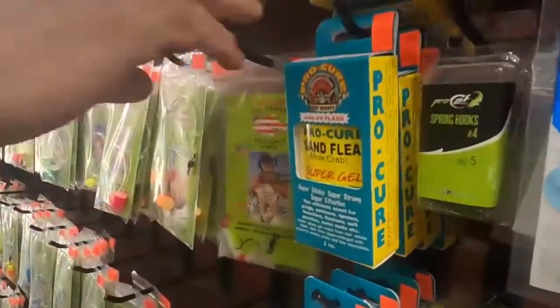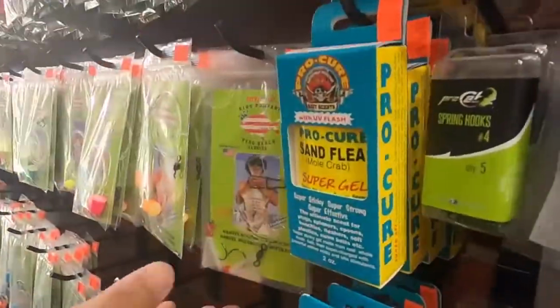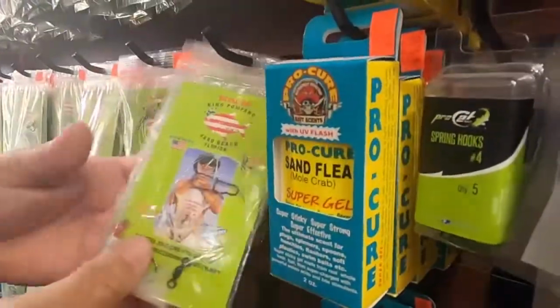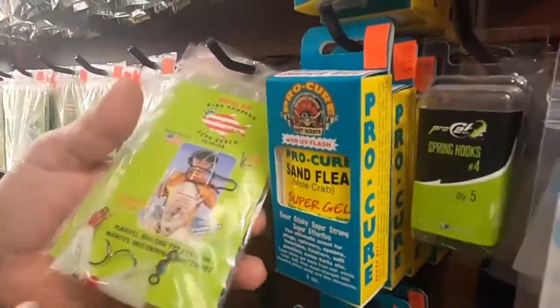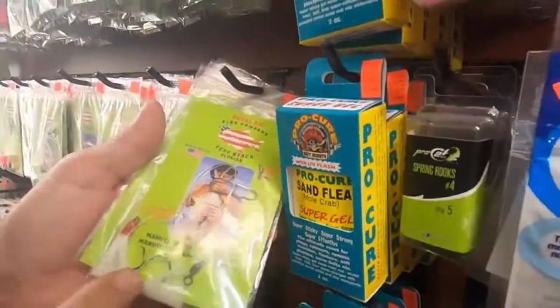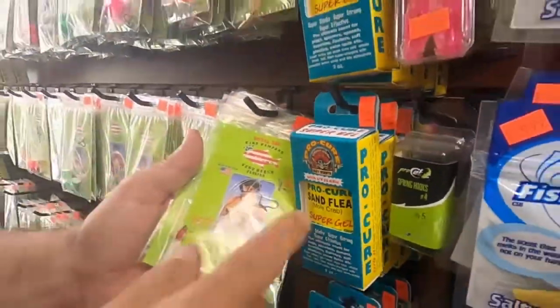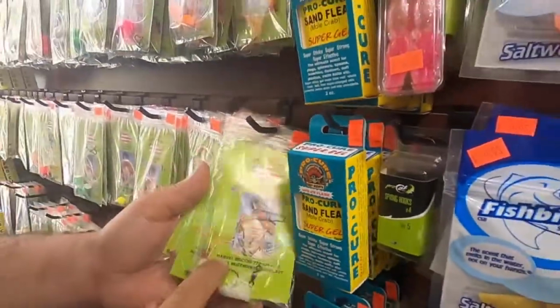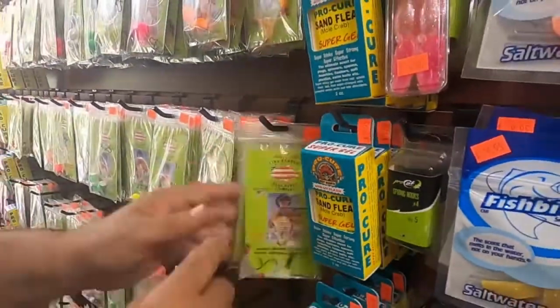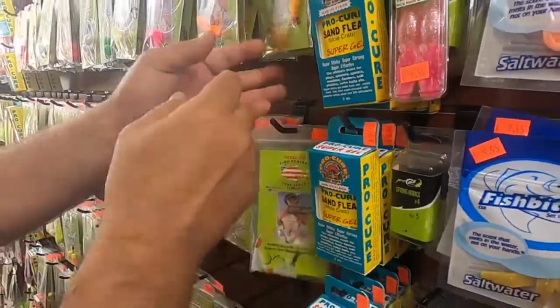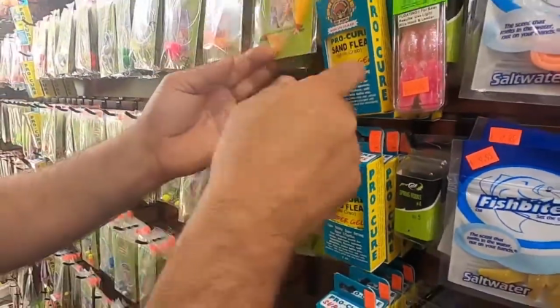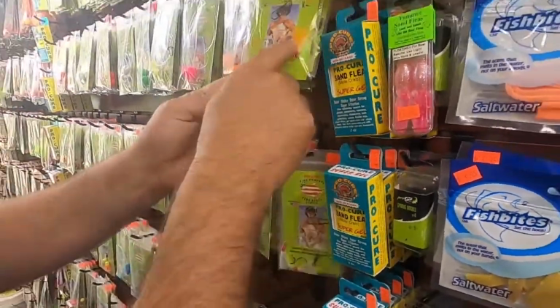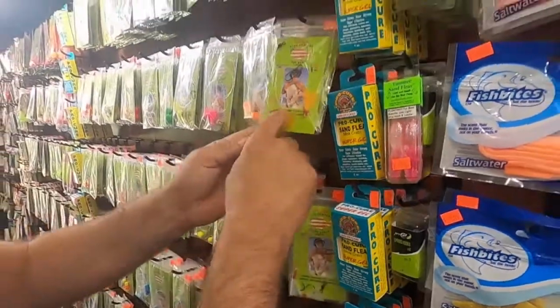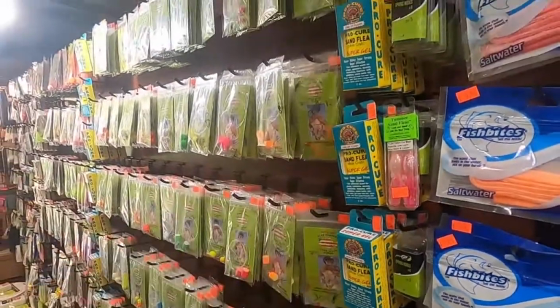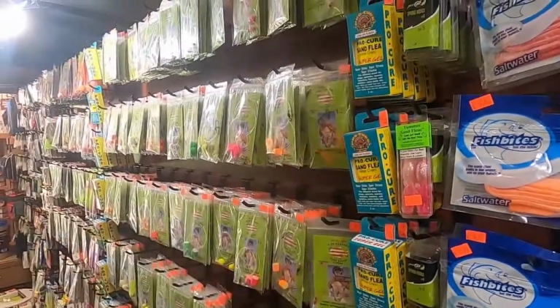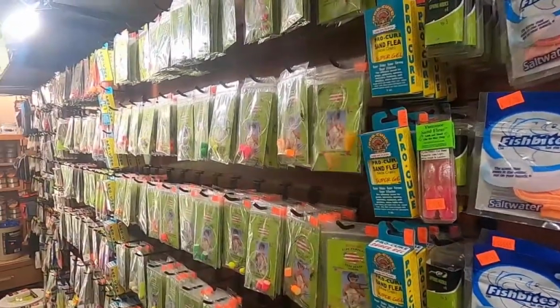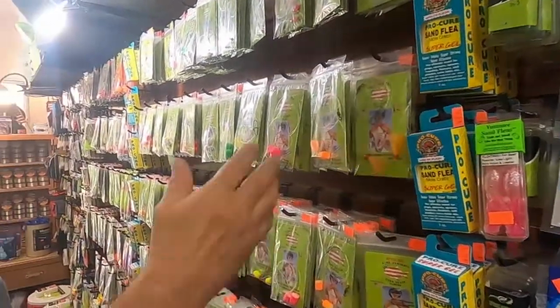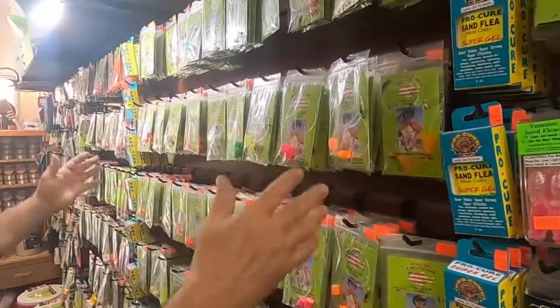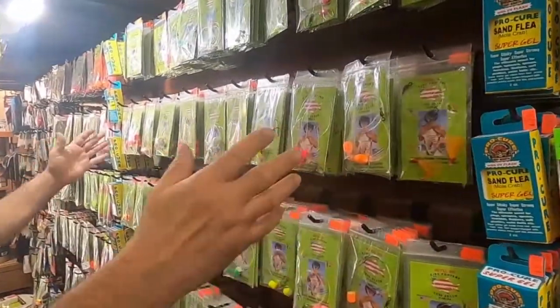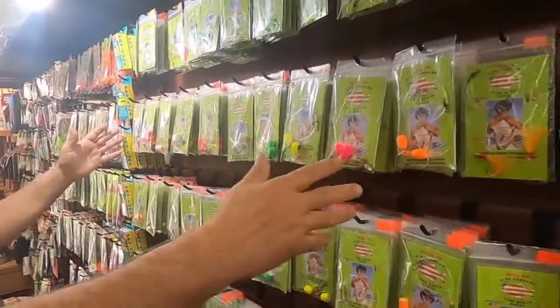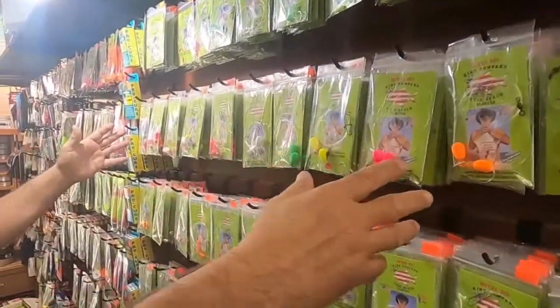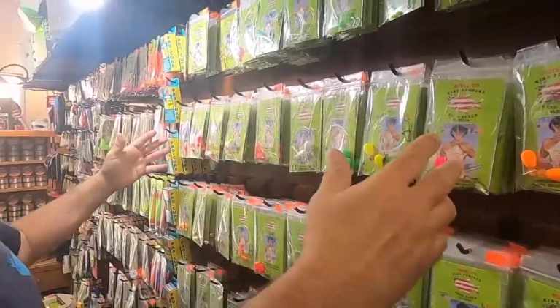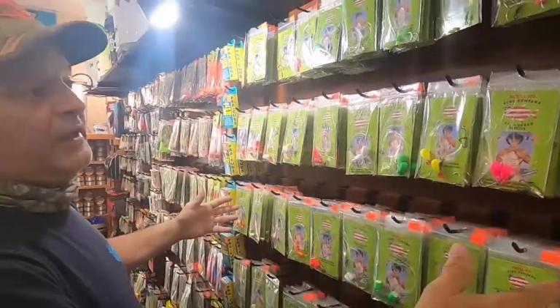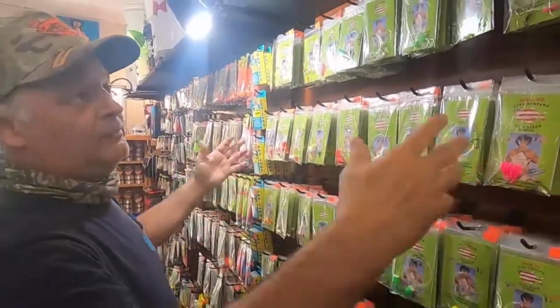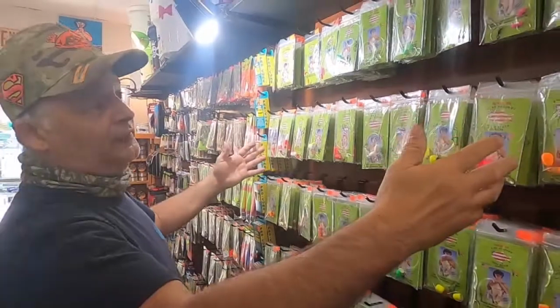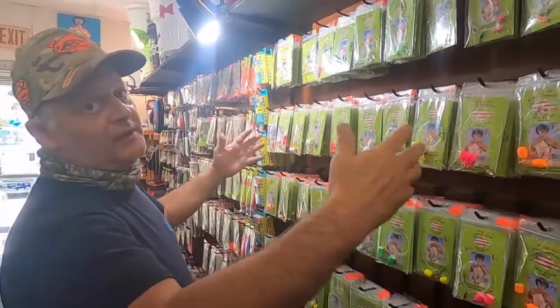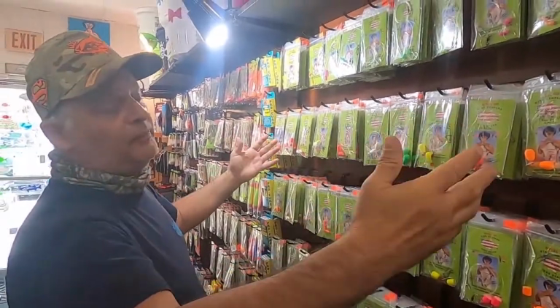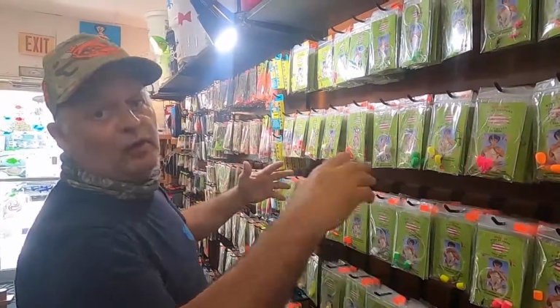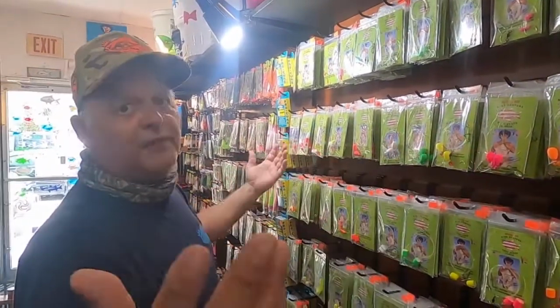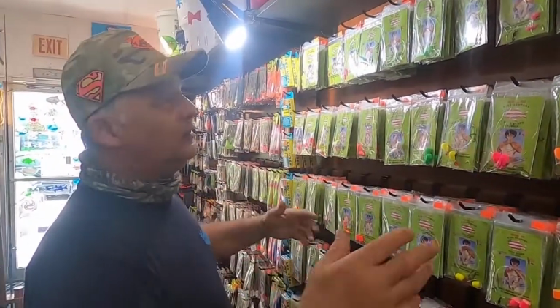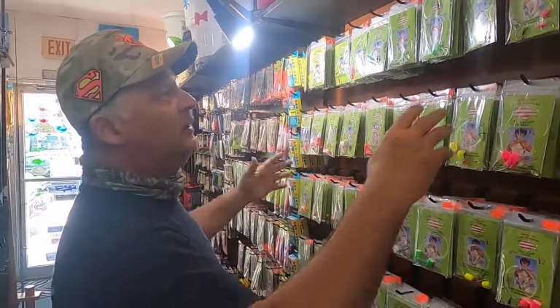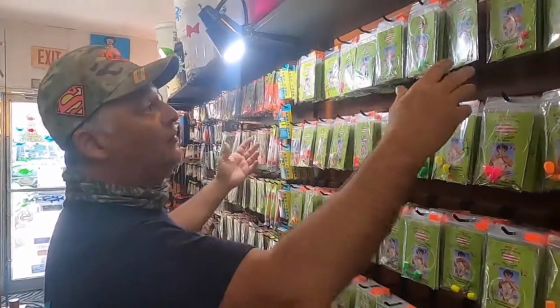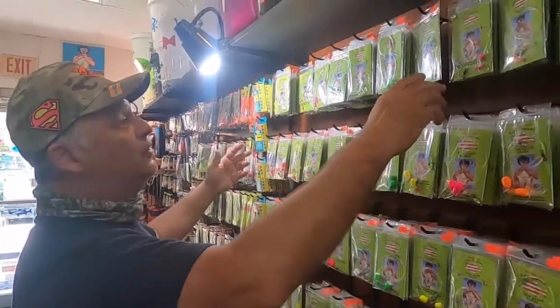These rigs are specially made for Pro-Cure, so you put the product right in the feather. Then you have here the rigs for surf casting, pompano, or any fish on the ocean.